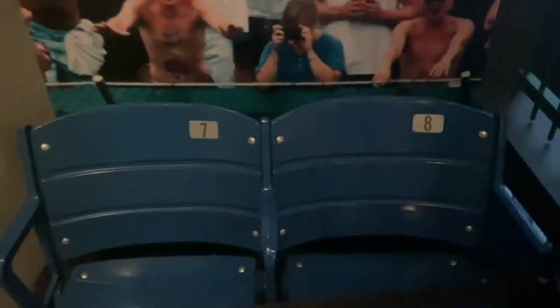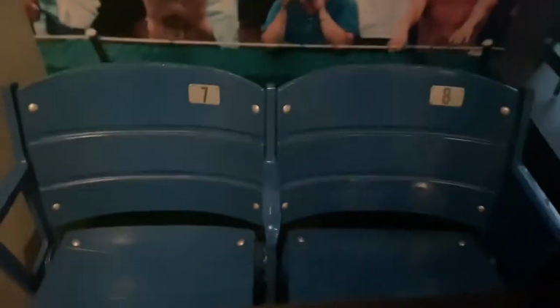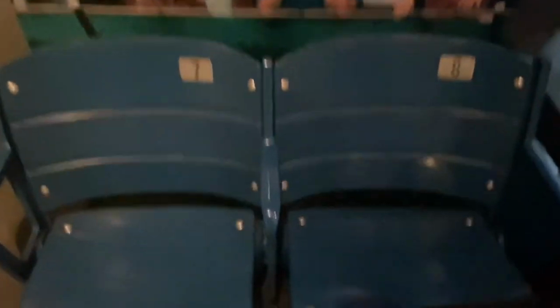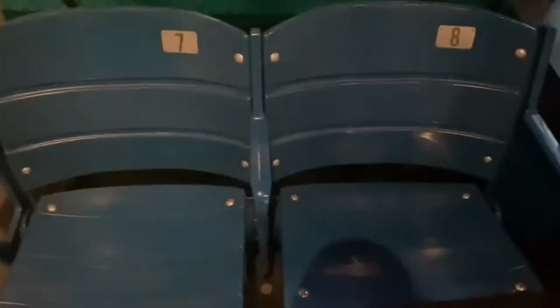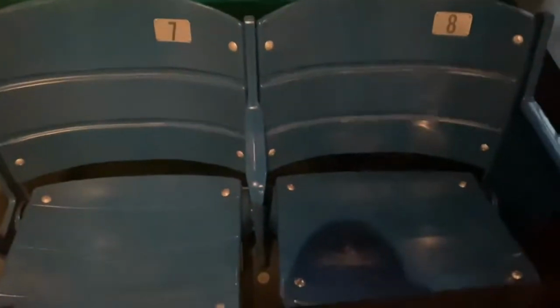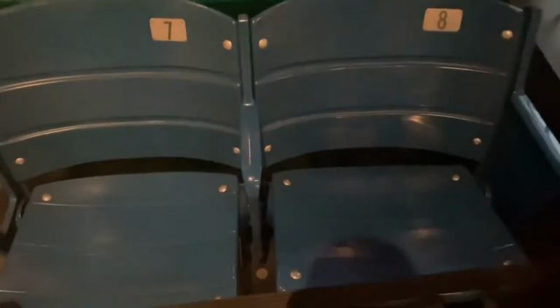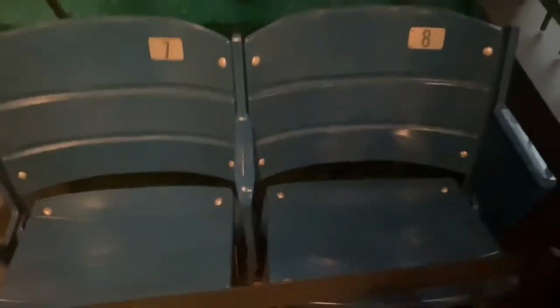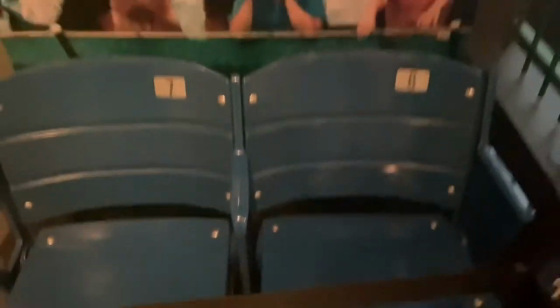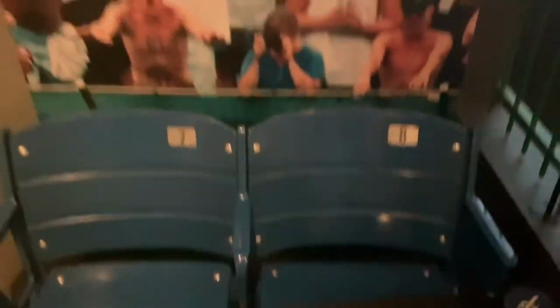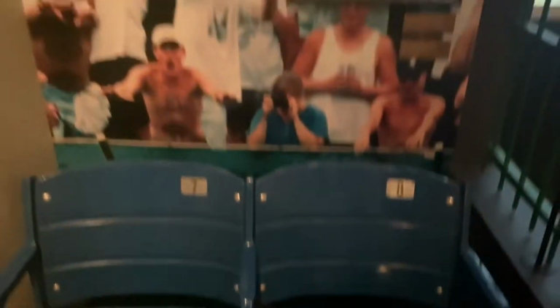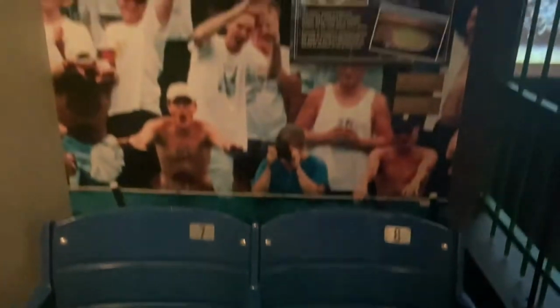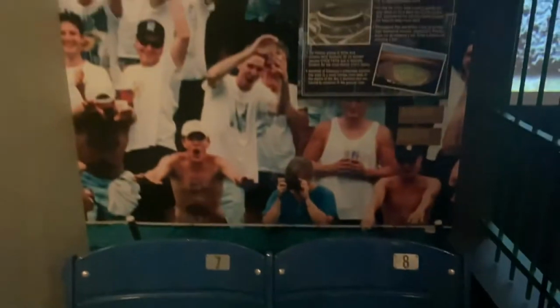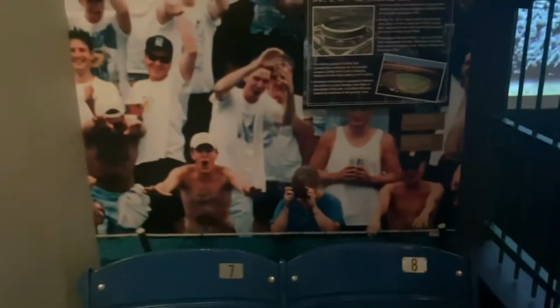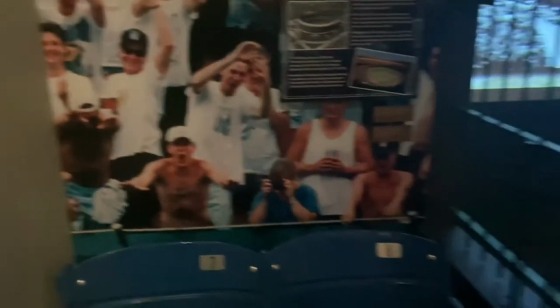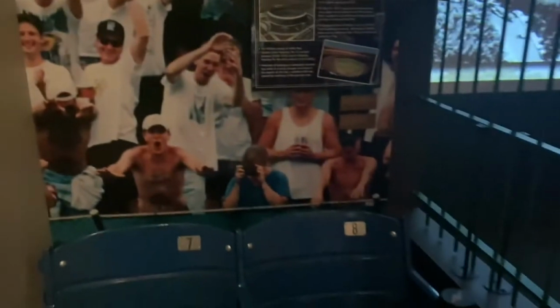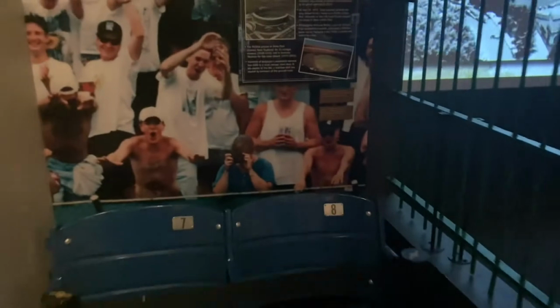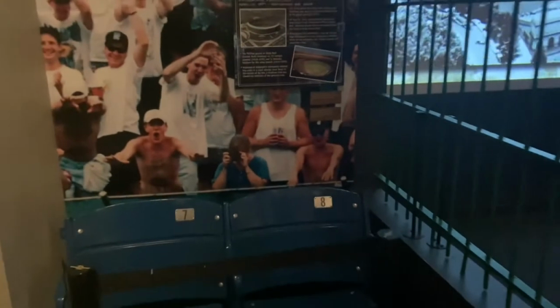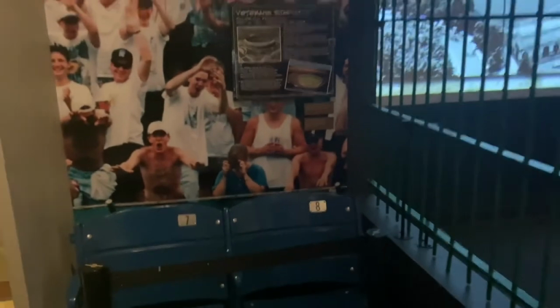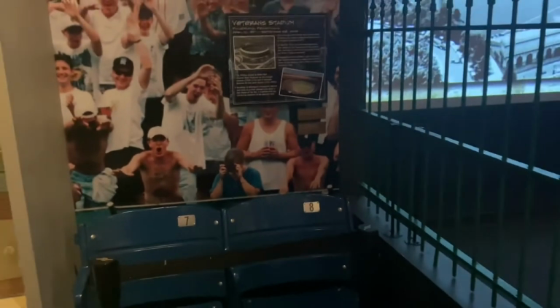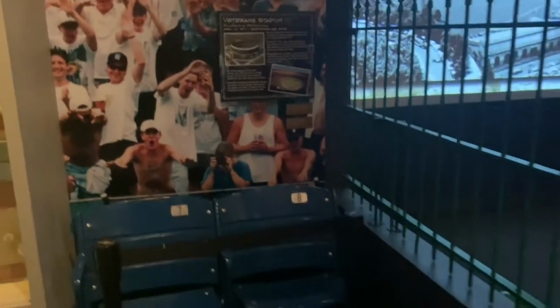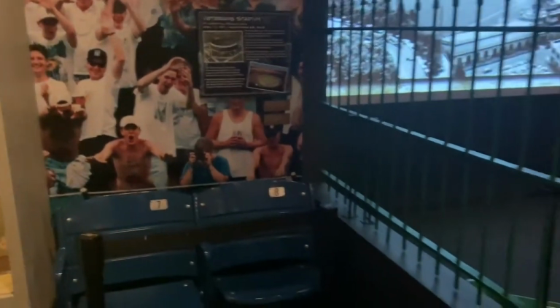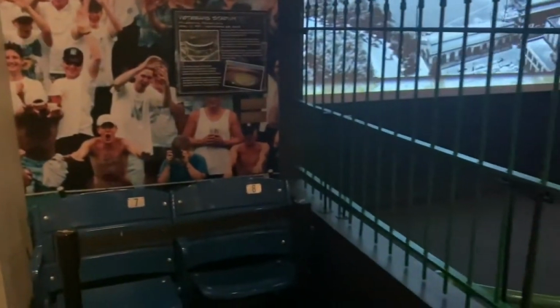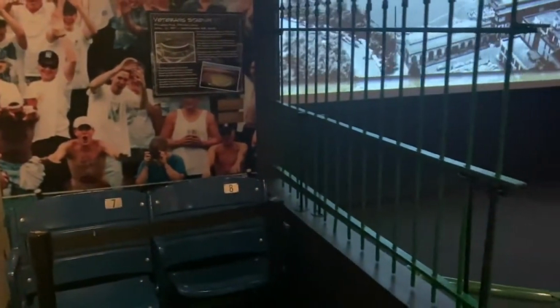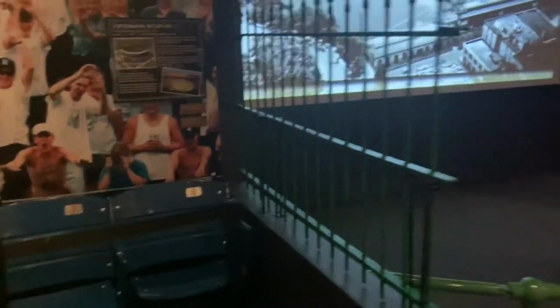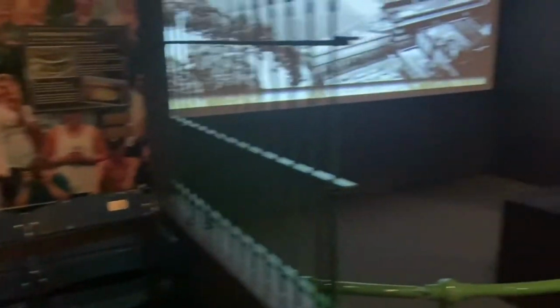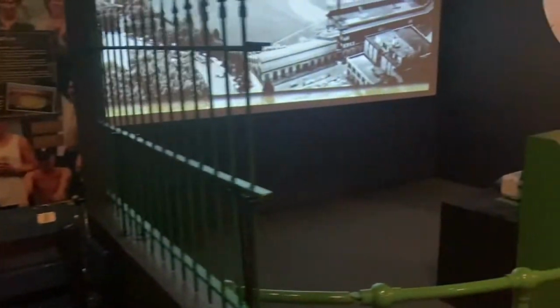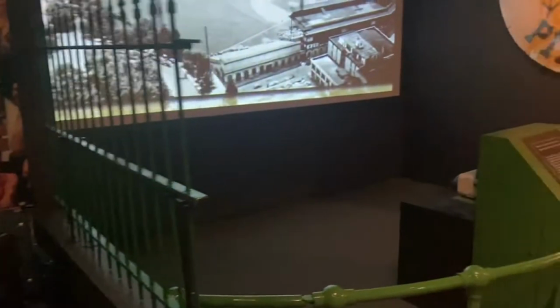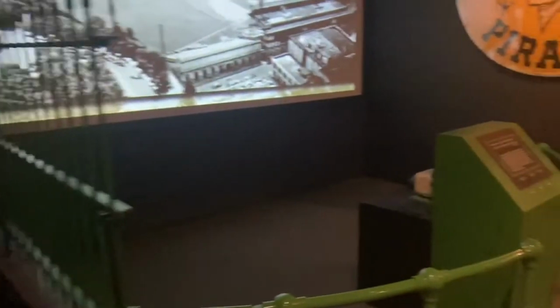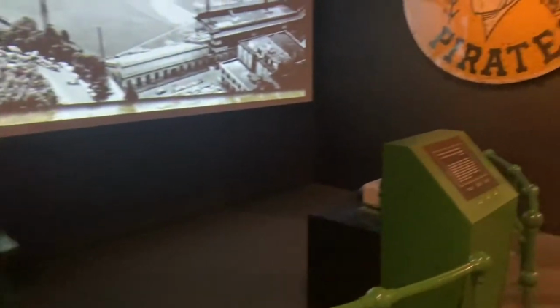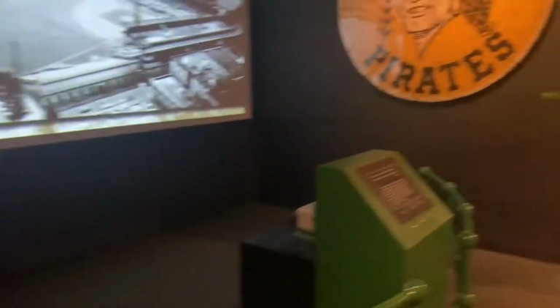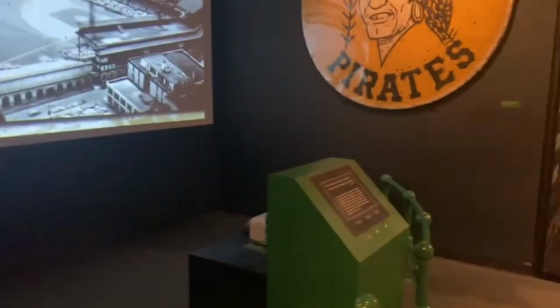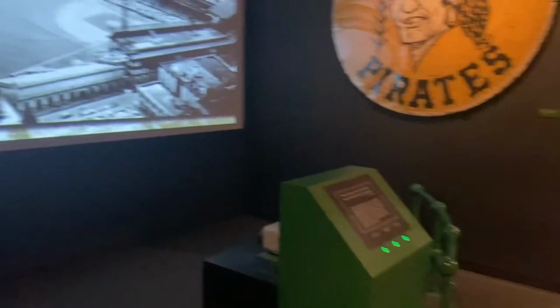It's Veteran Stadium in Philadelphia, which I visited not long before they tore it down. It wasn't too impressive at that time.